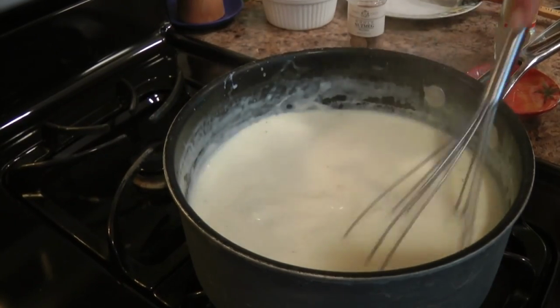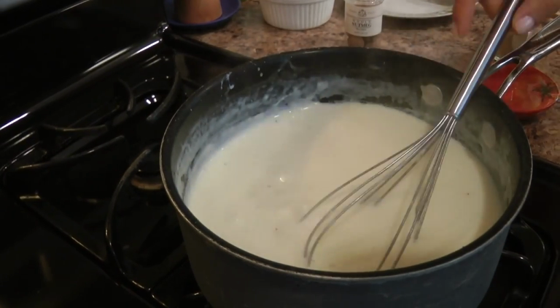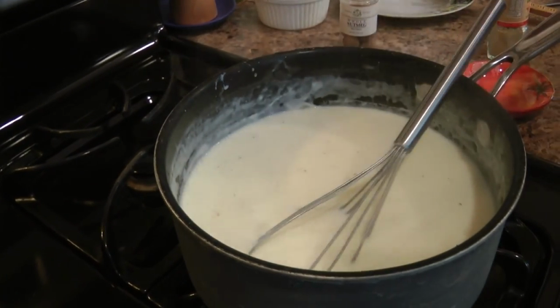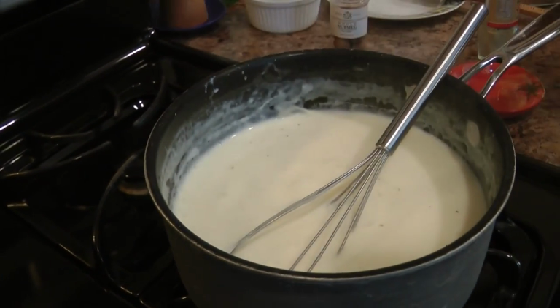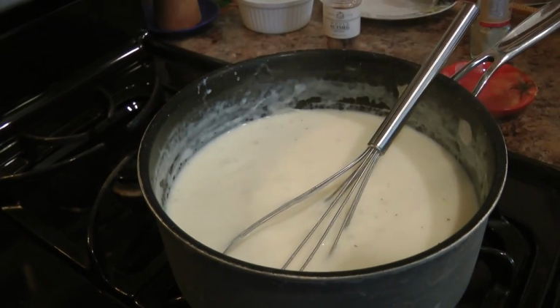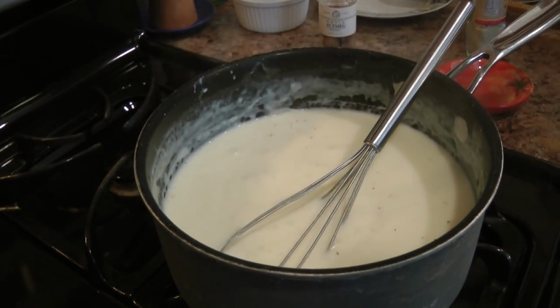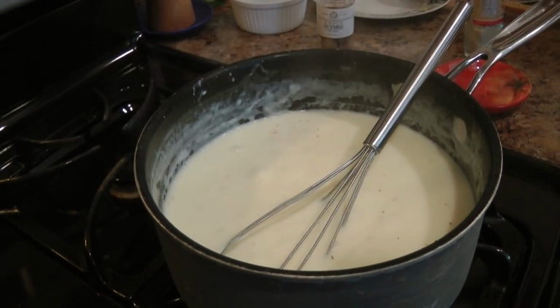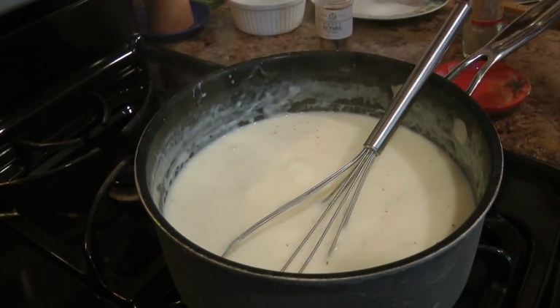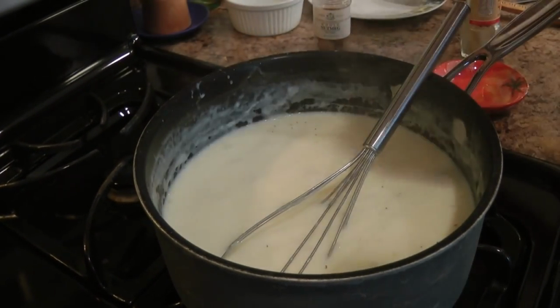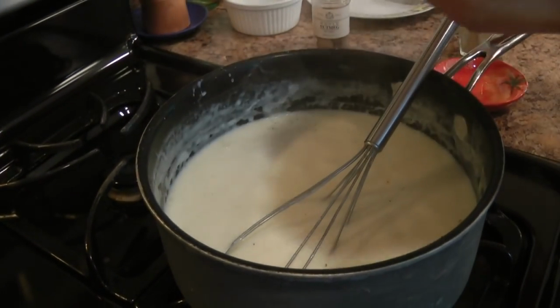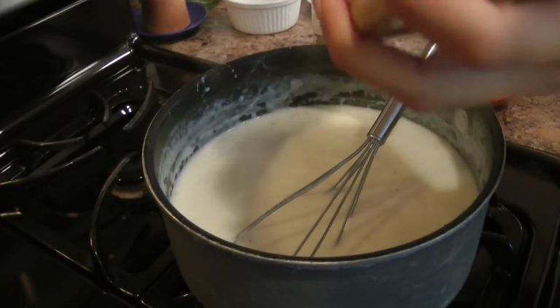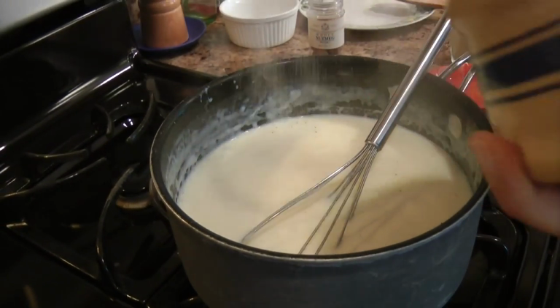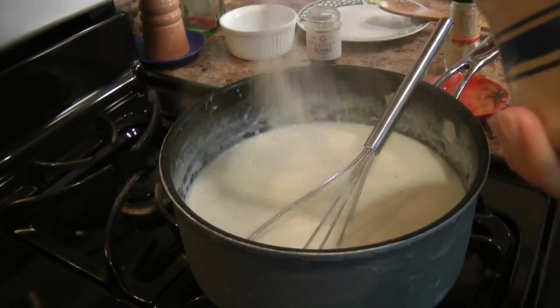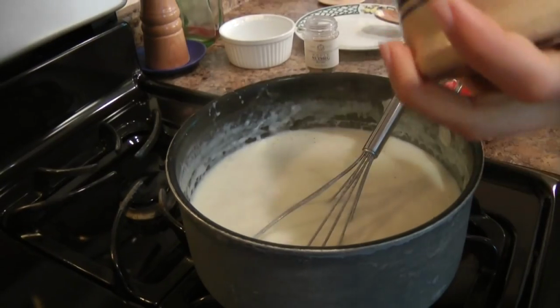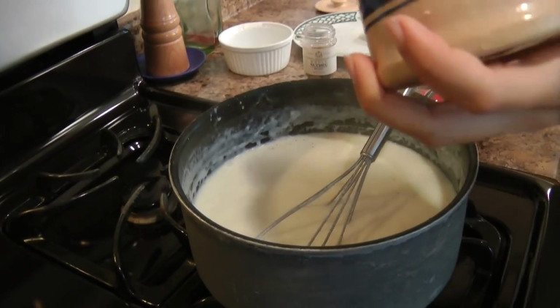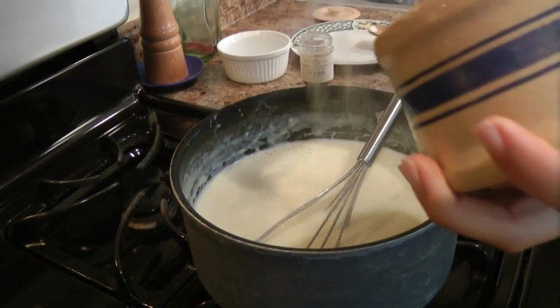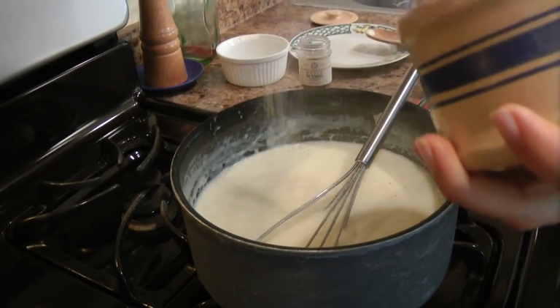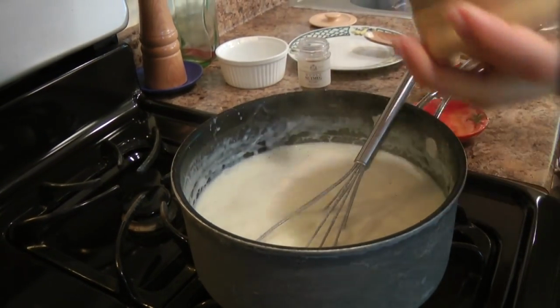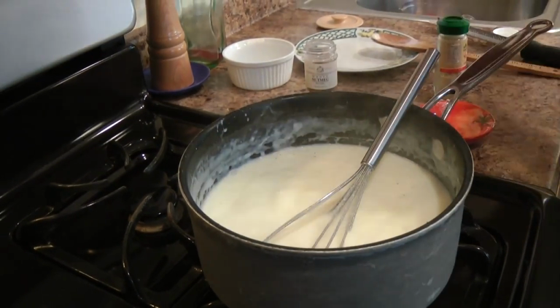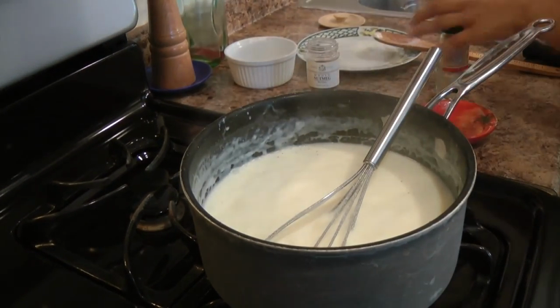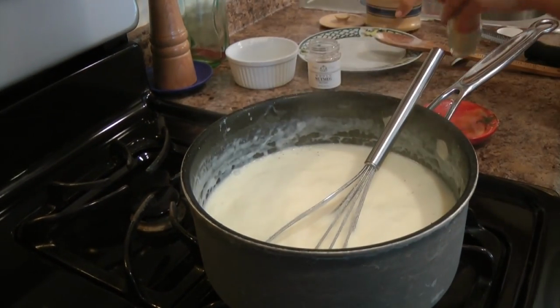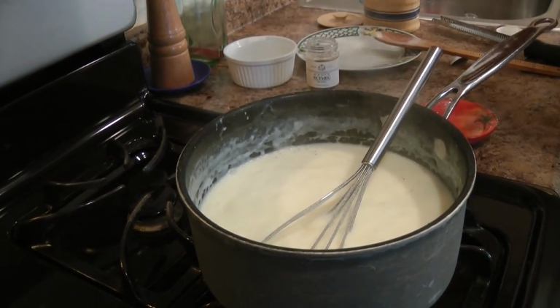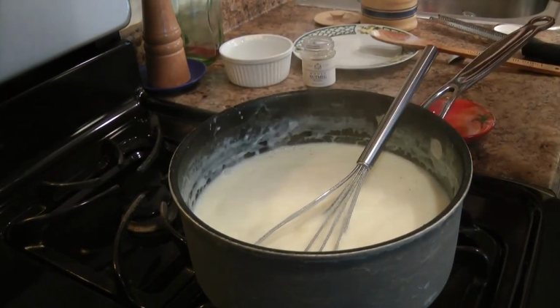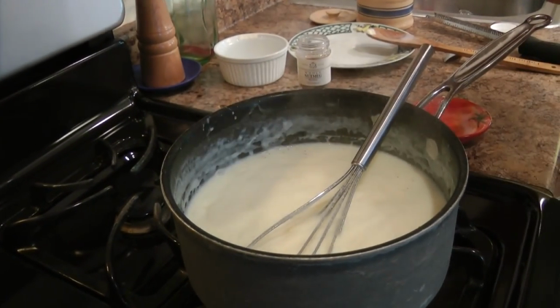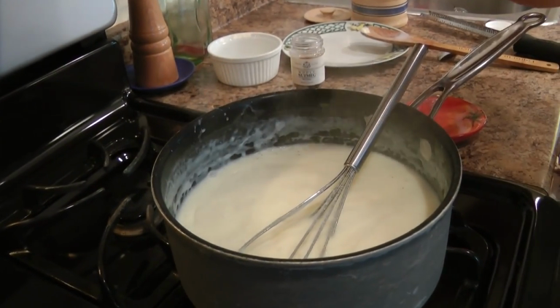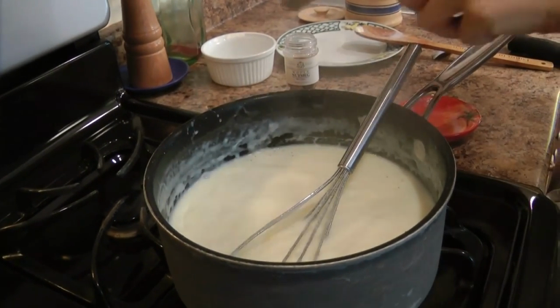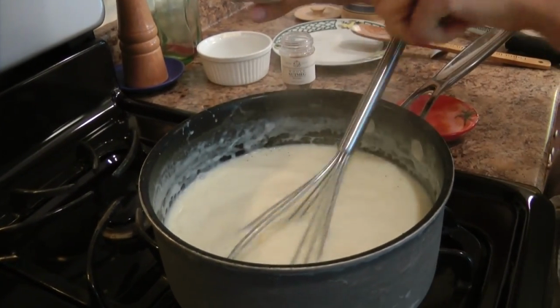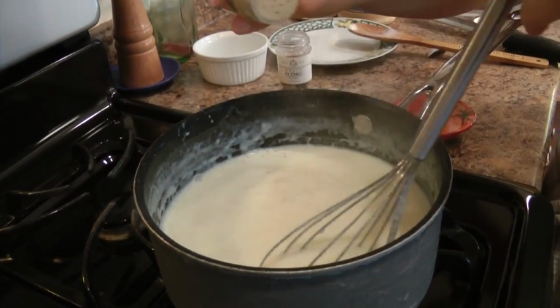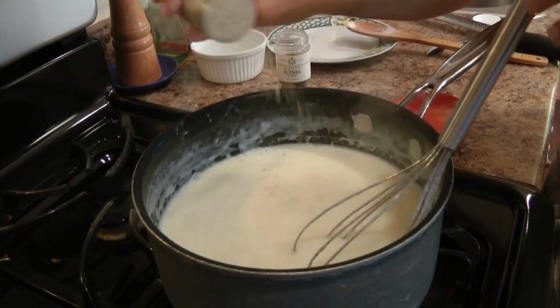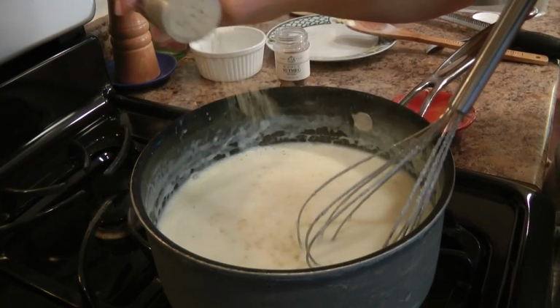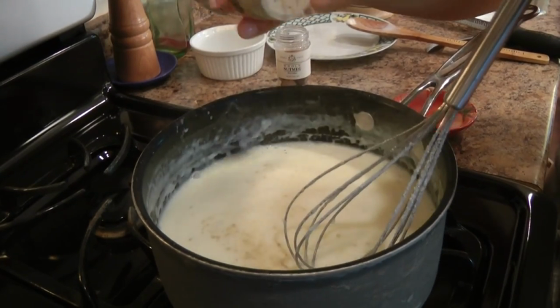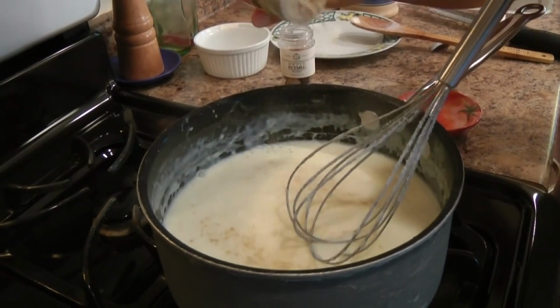Make sure you keep stirring, and you're going to season it with some salt and white pepper to taste. This is completely up to you, but just make sure you season it well otherwise it's going to be very bland.